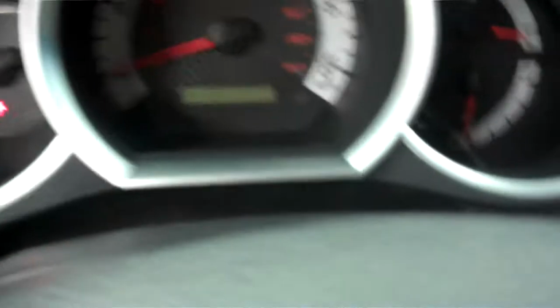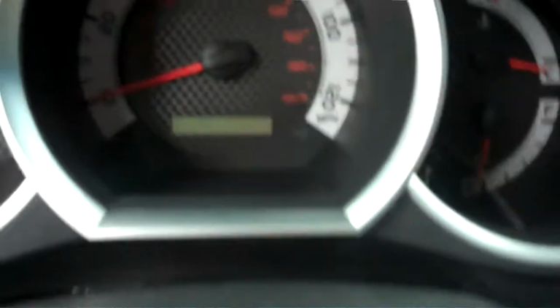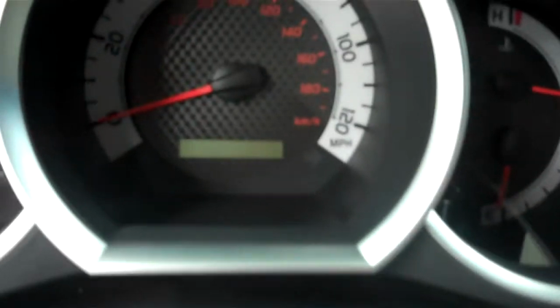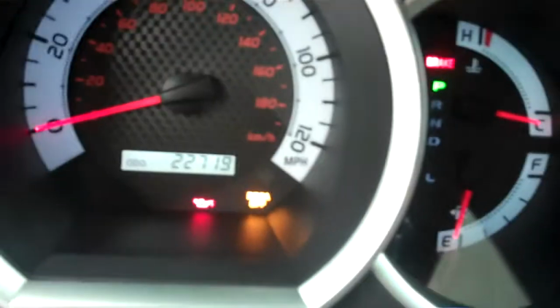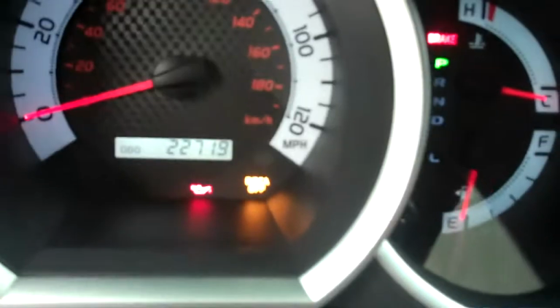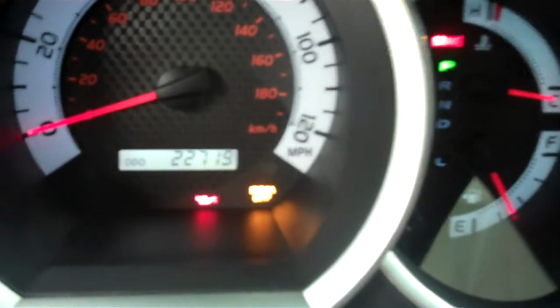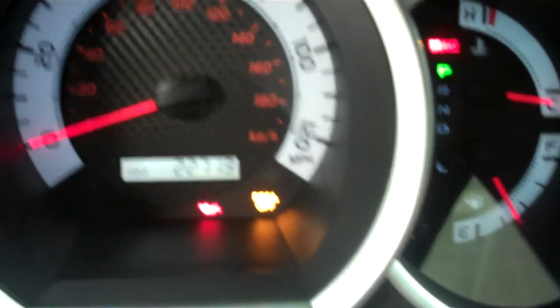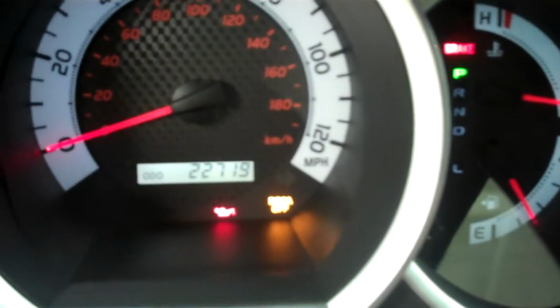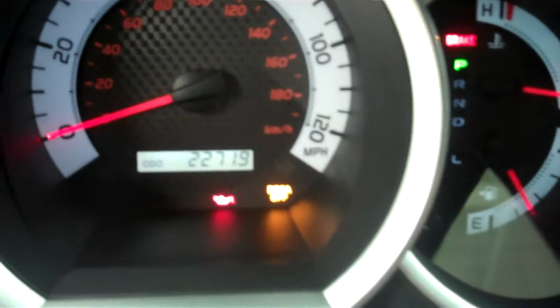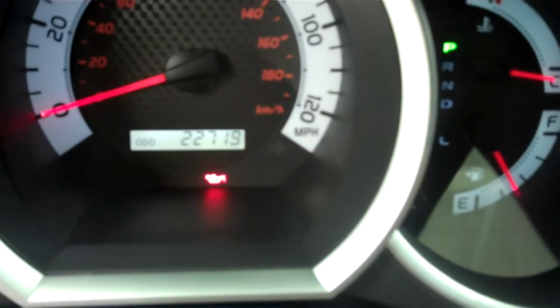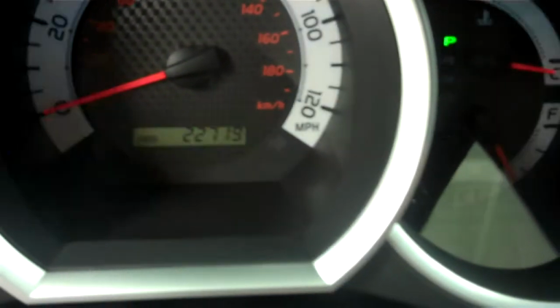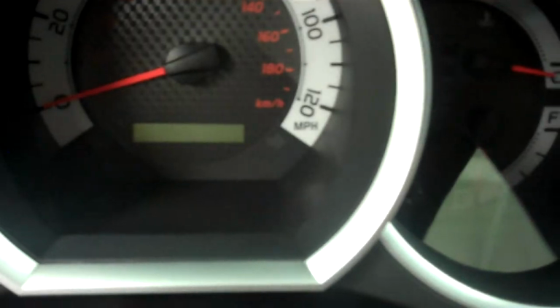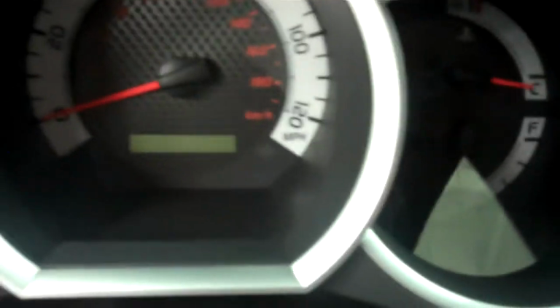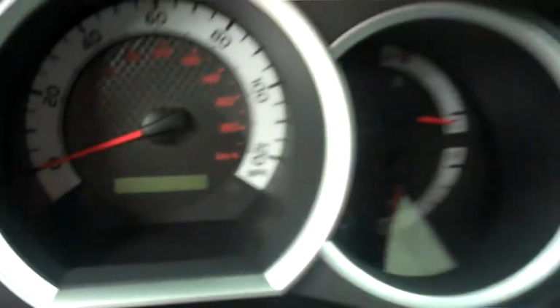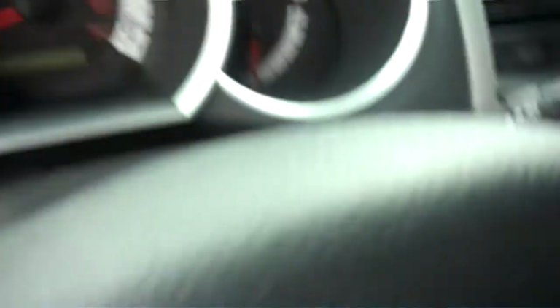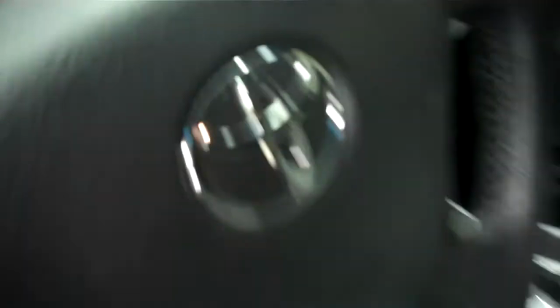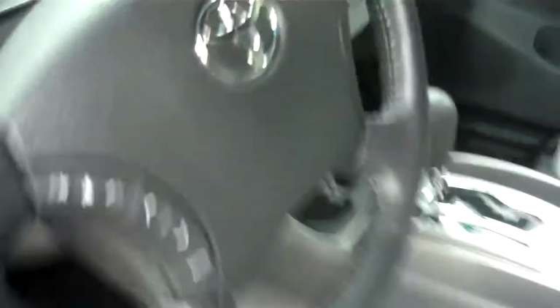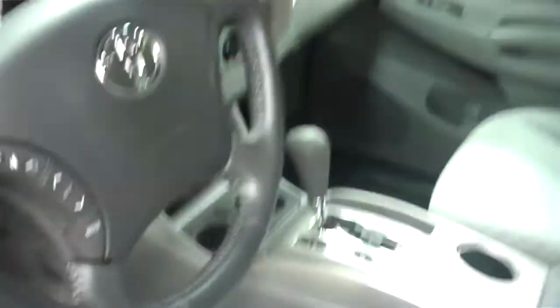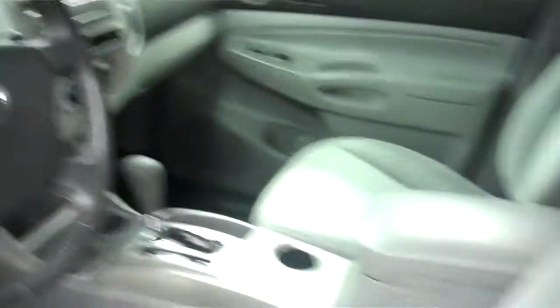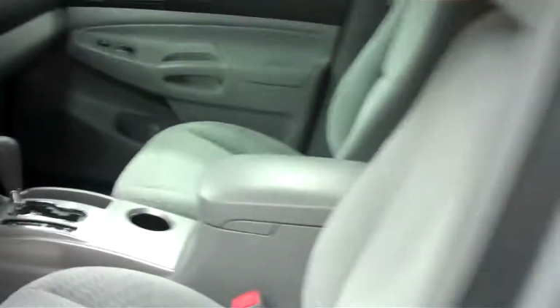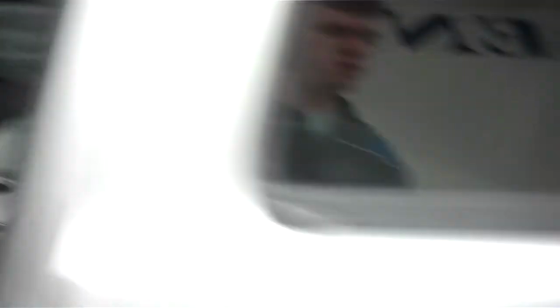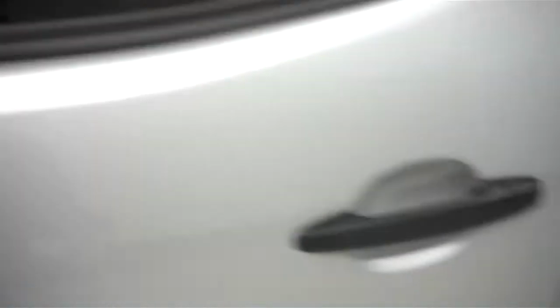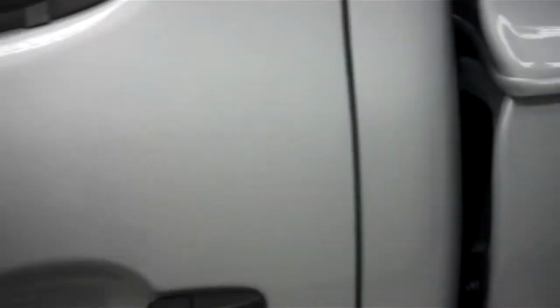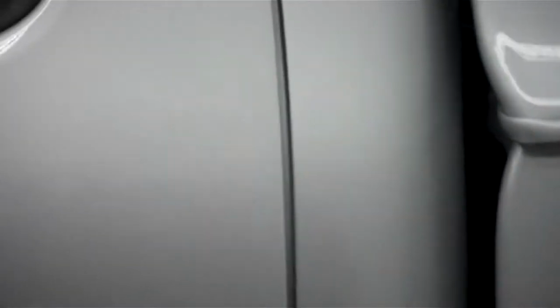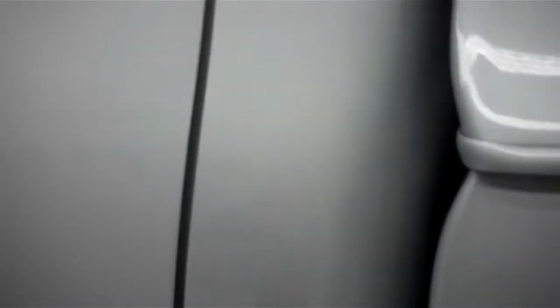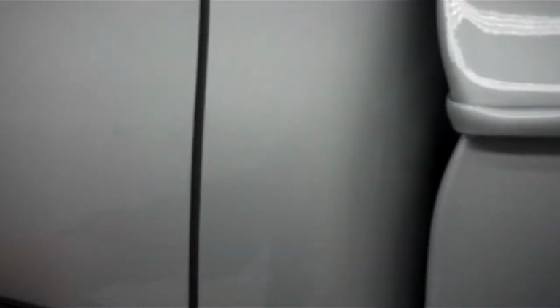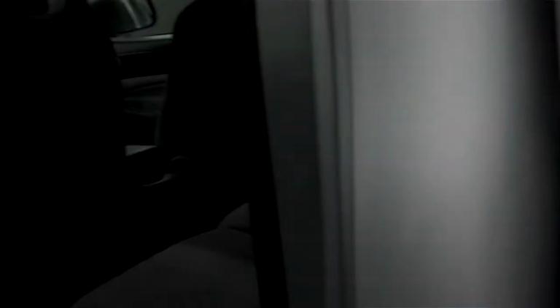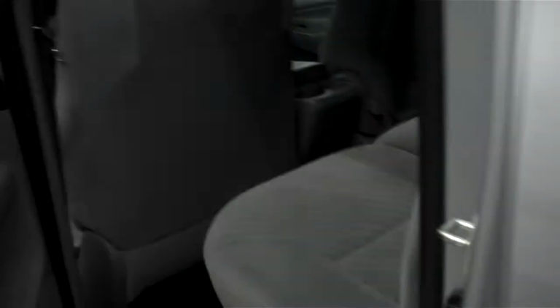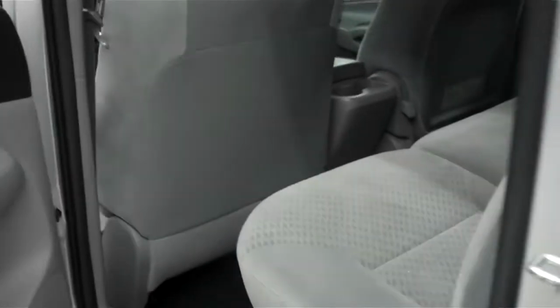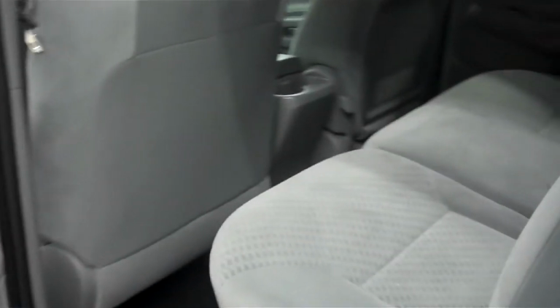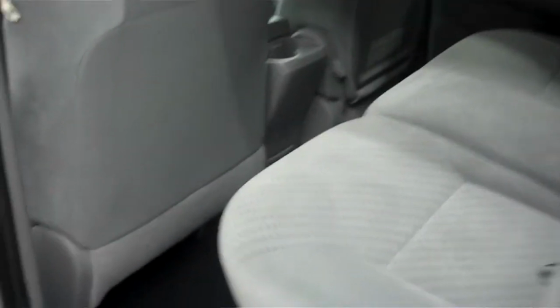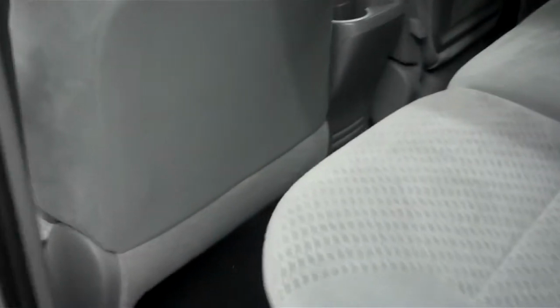Very clean front dash — 22,719 miles on the odometer. This vehicle does have factory warranty, and at 23,600 miles it is eligible for a 100,000 mile warranty here at Lenz Truck Center as well.